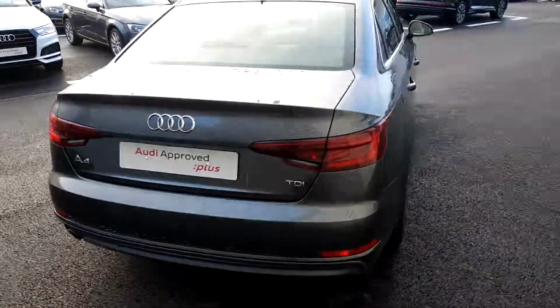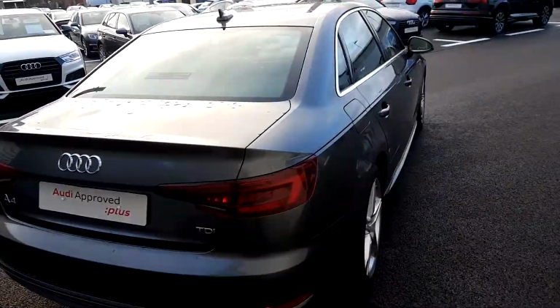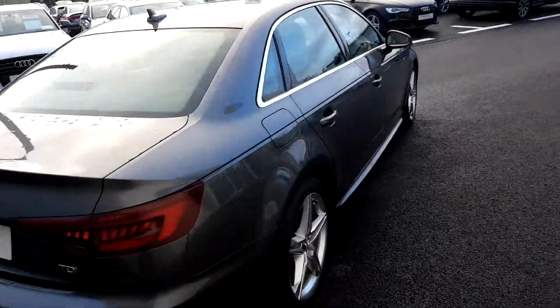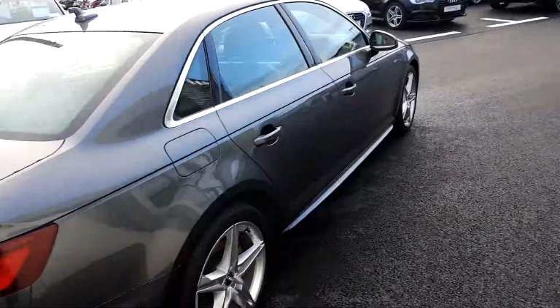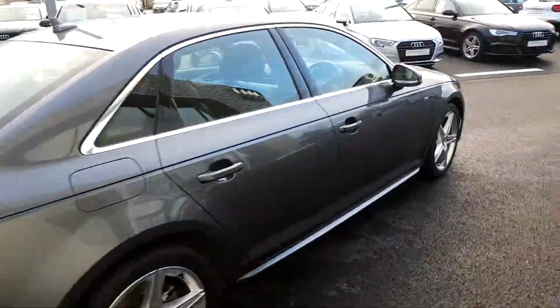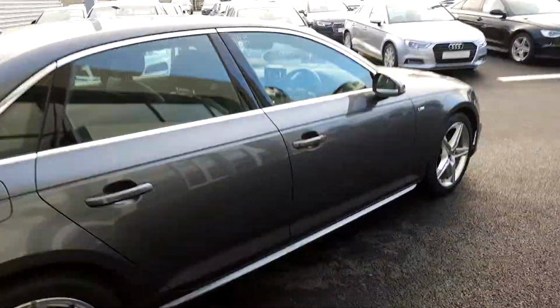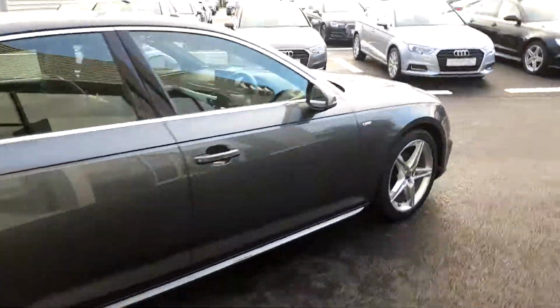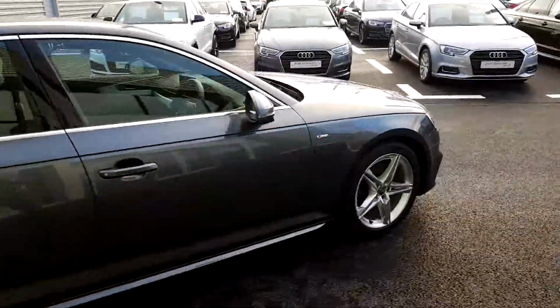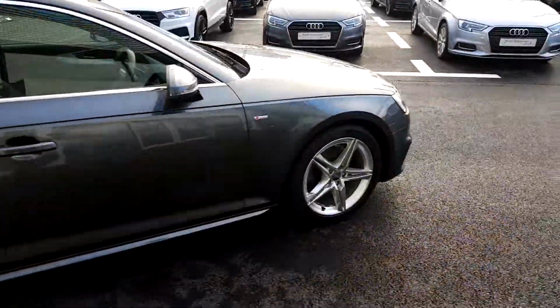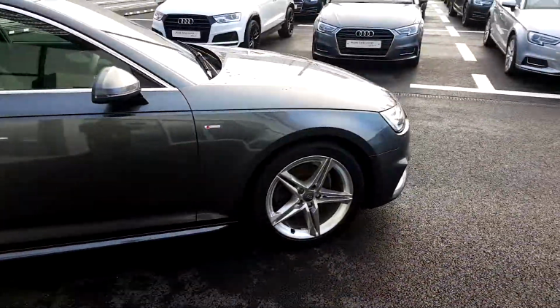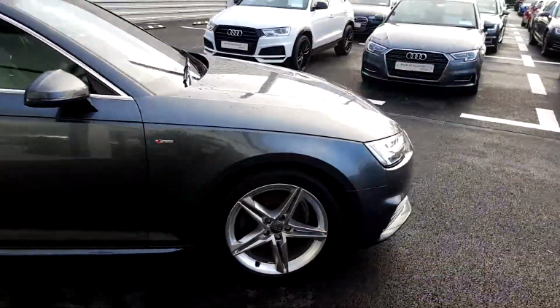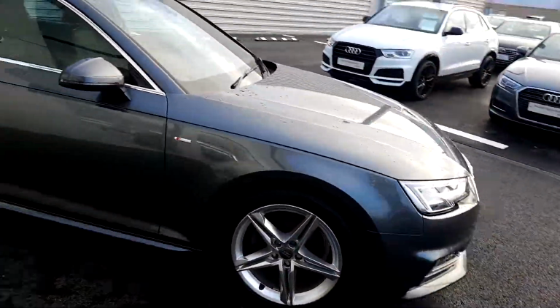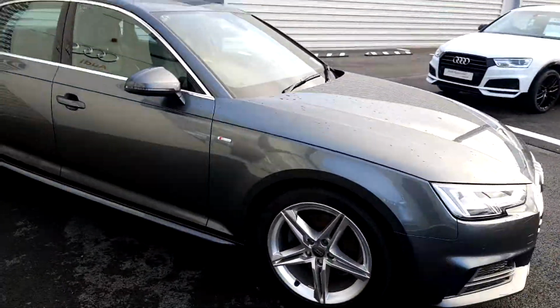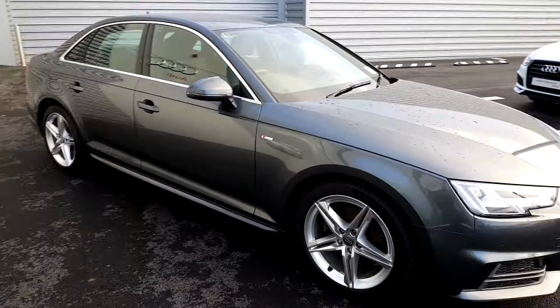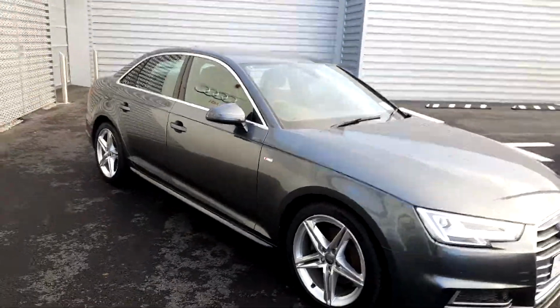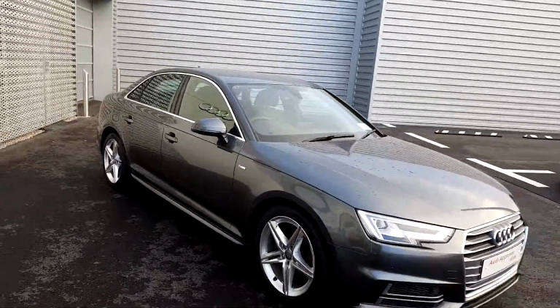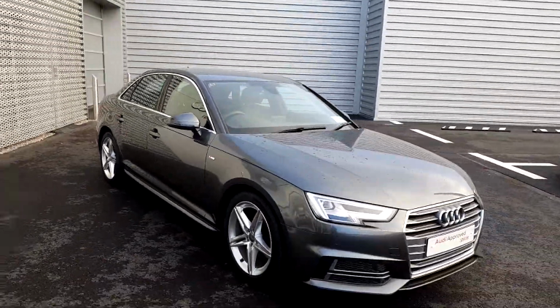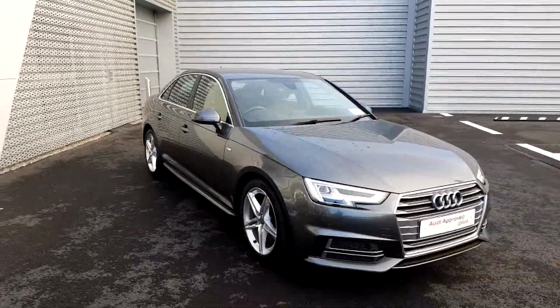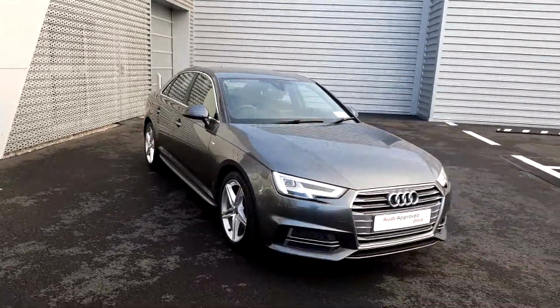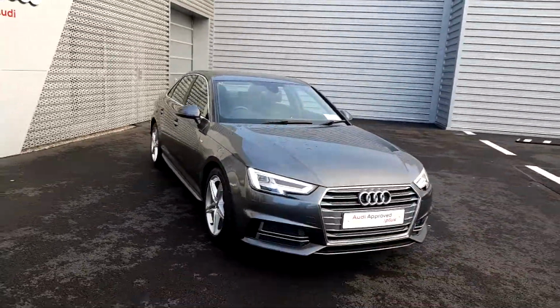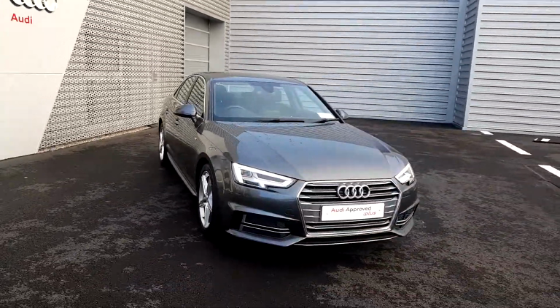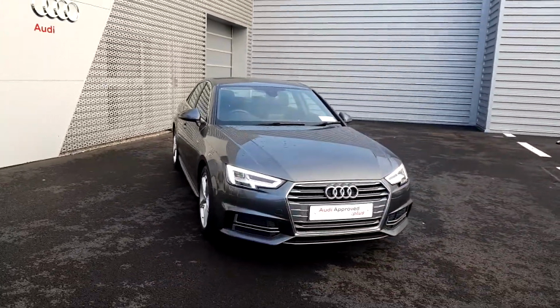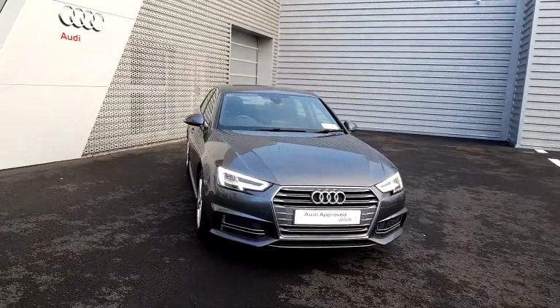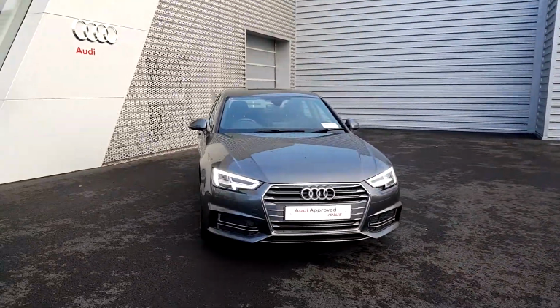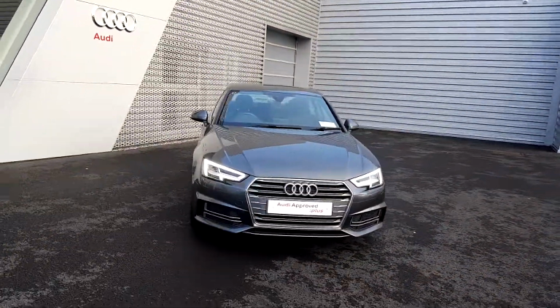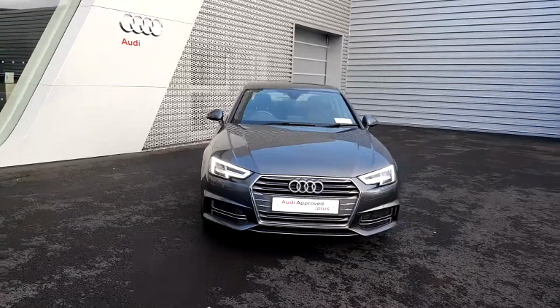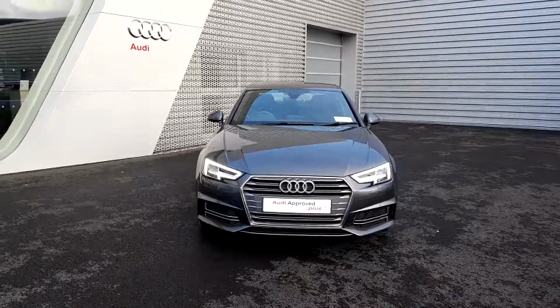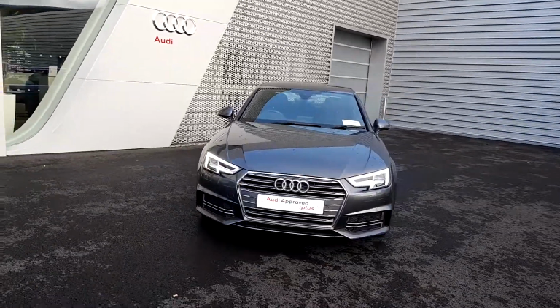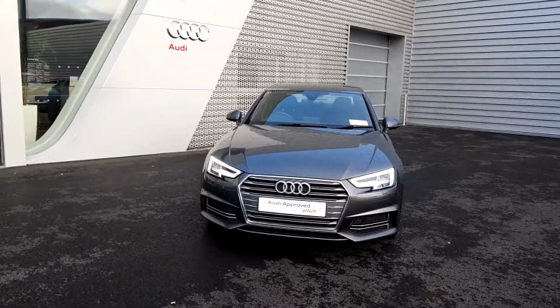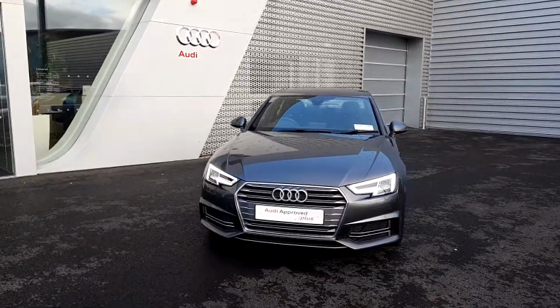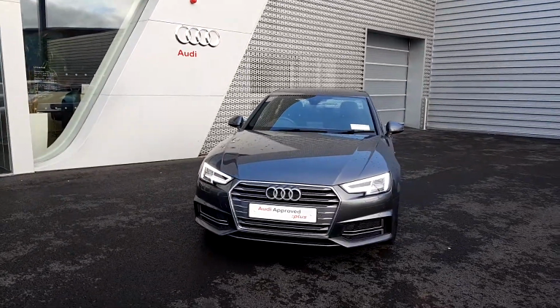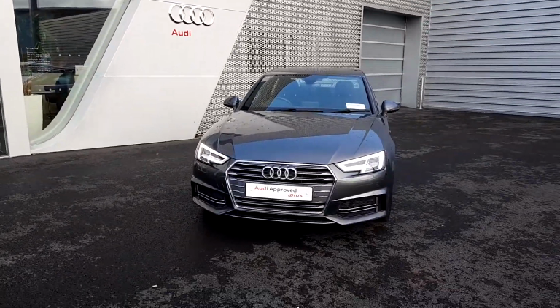This A4 has just 18,300 kilometres on its clock, comes with a full 12-month Audi Approved Plus warranty with roadside assistance, and has service intervals of 13,000 kilometres or two years.